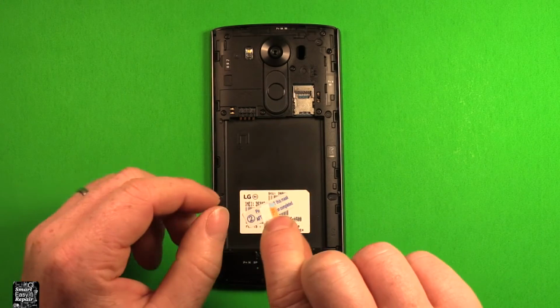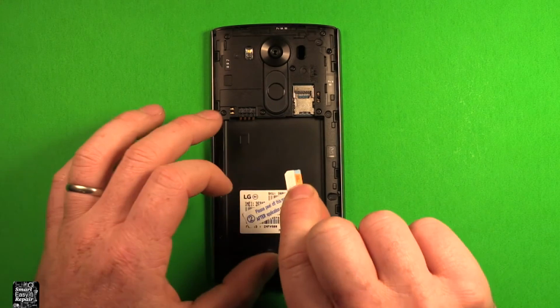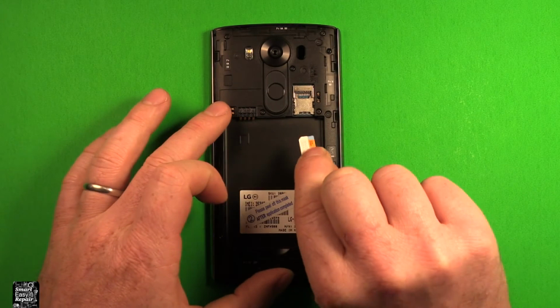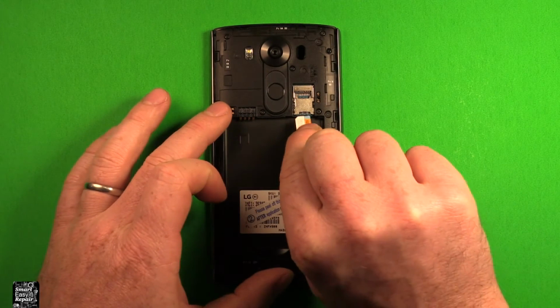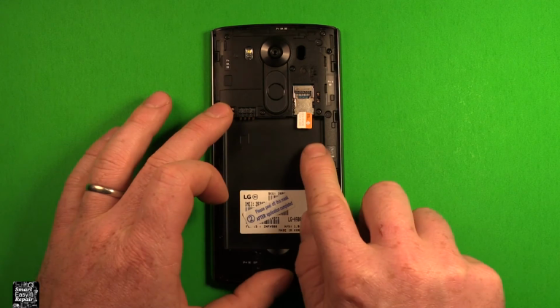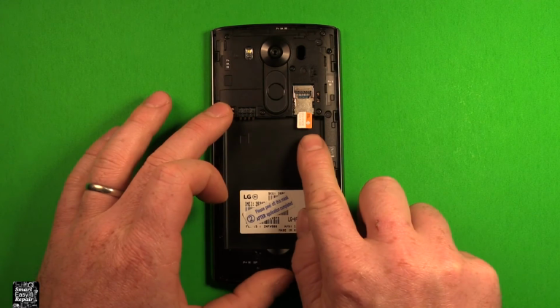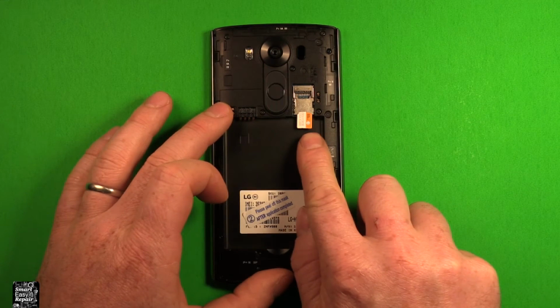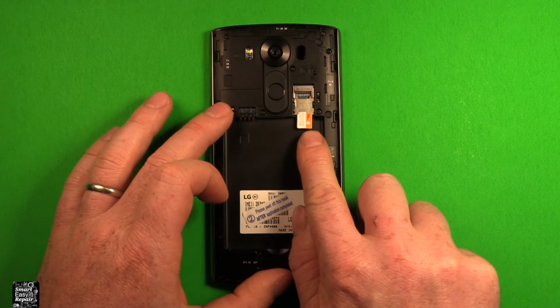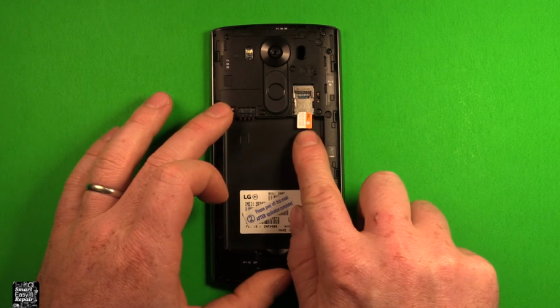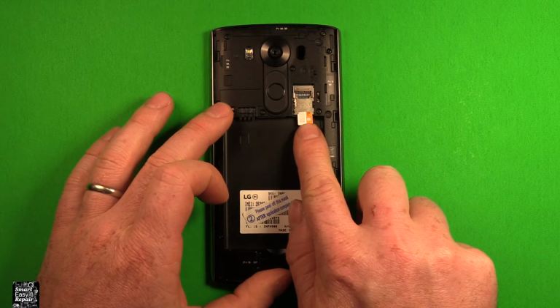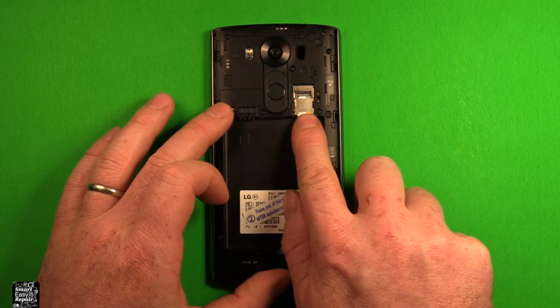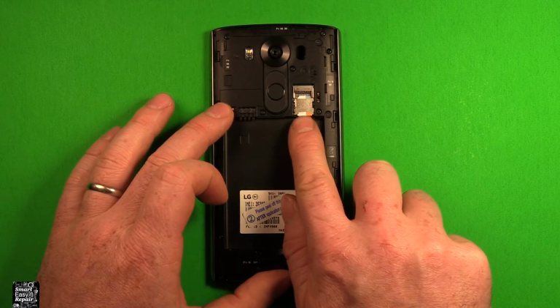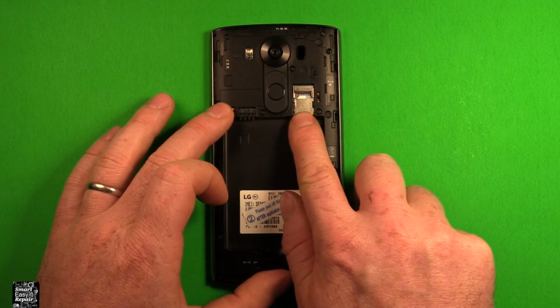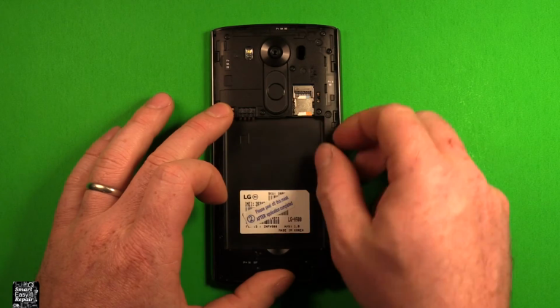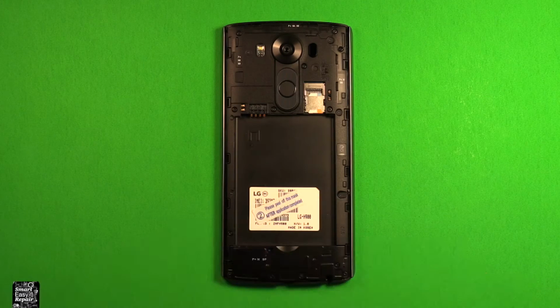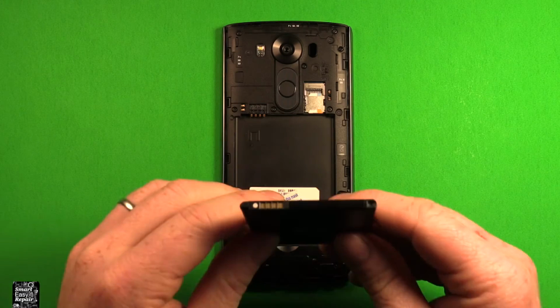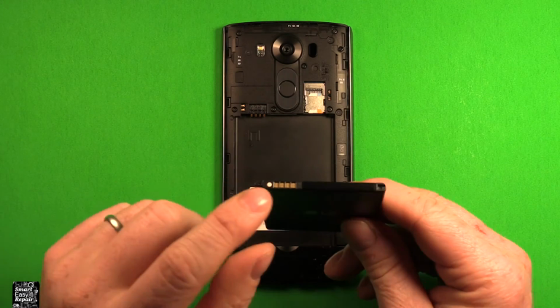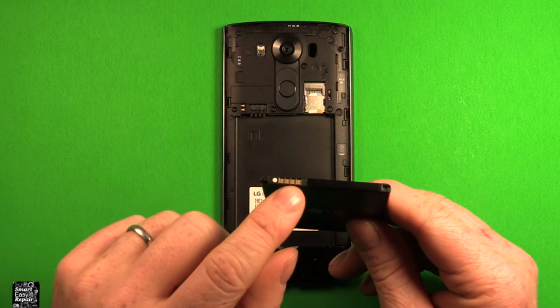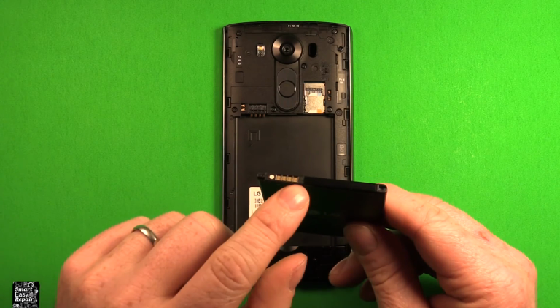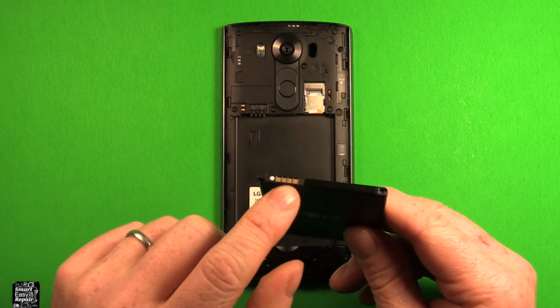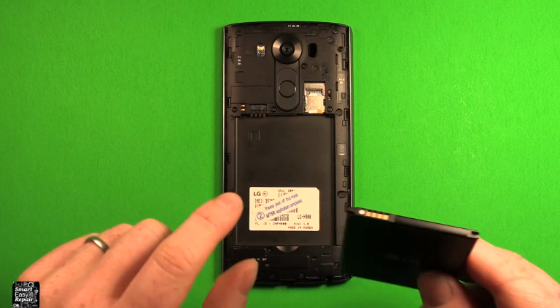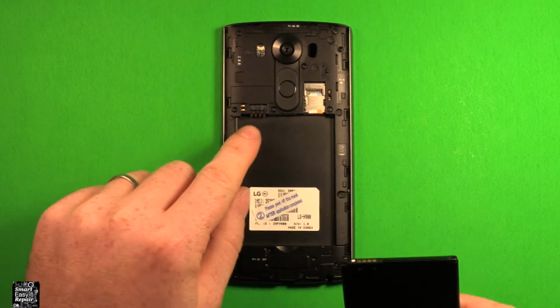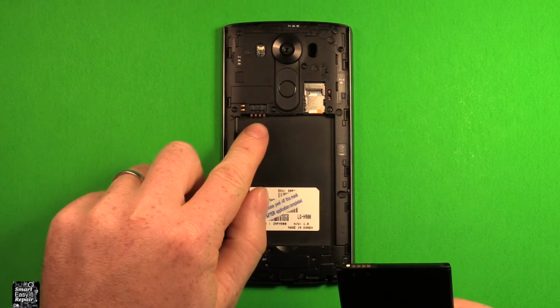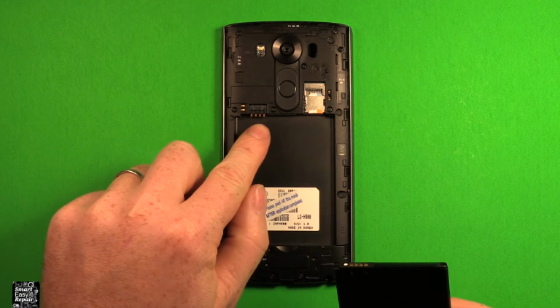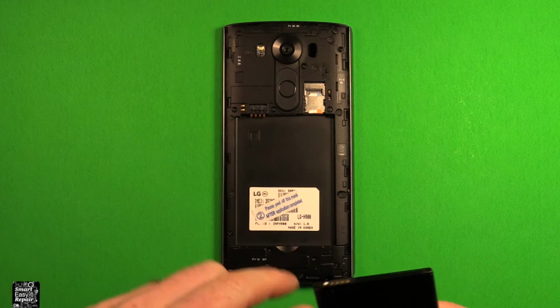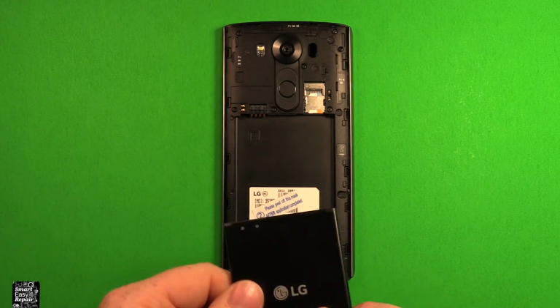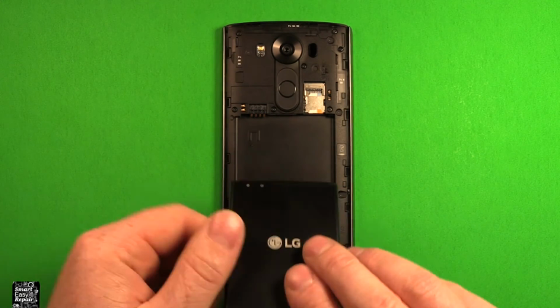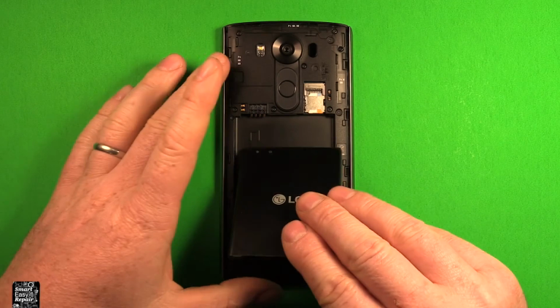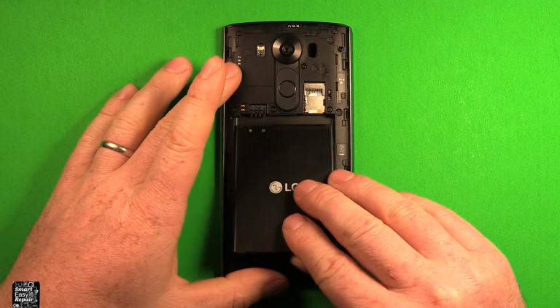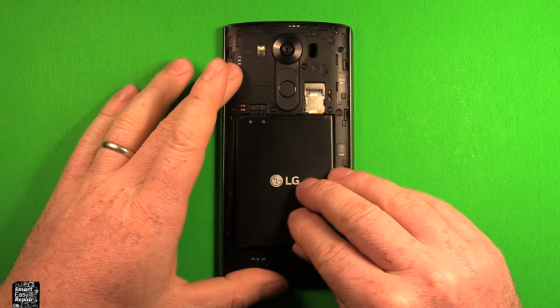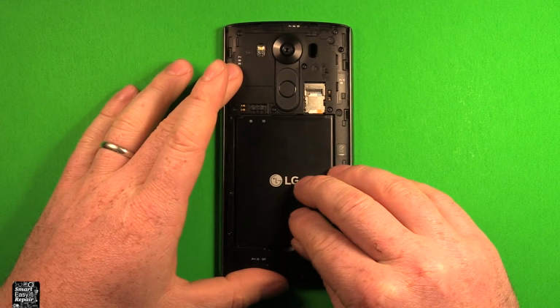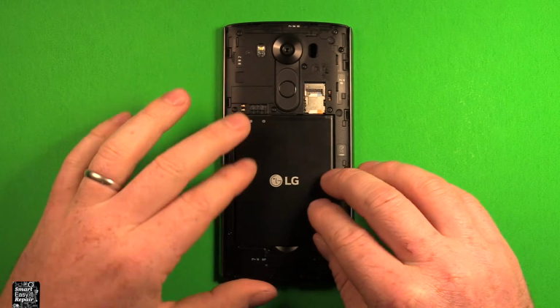To reinstall your SIM card, just get it started carefully, then you can just press it in all the way. Next, grab your battery, line the connectors up right here with these connectors right here, and just set it right down in there.